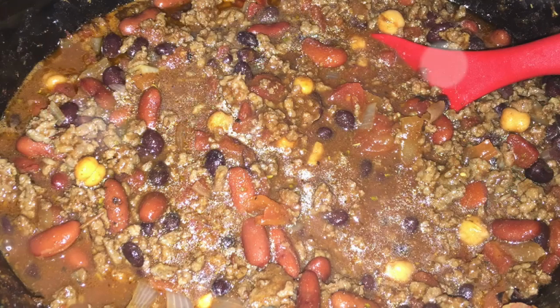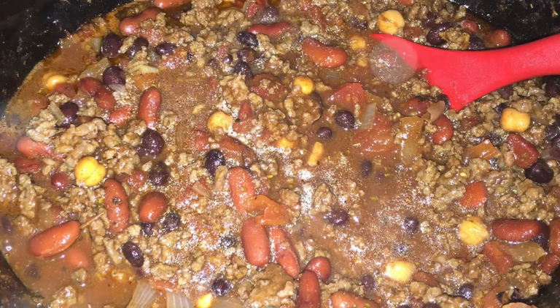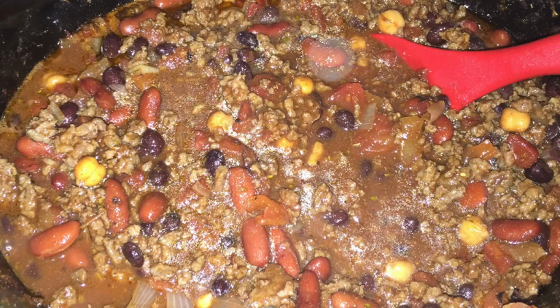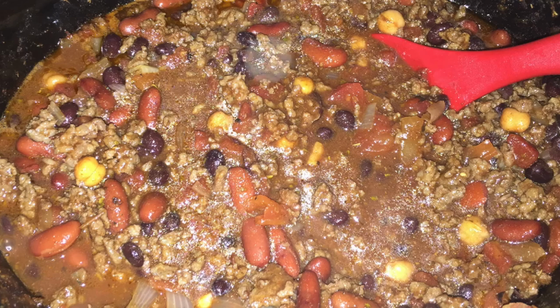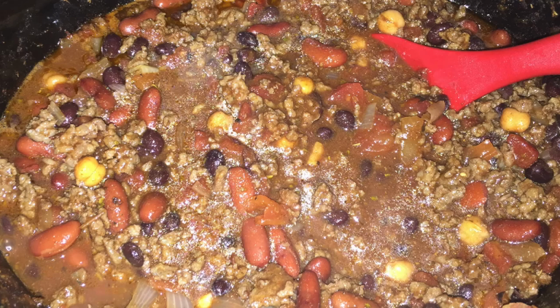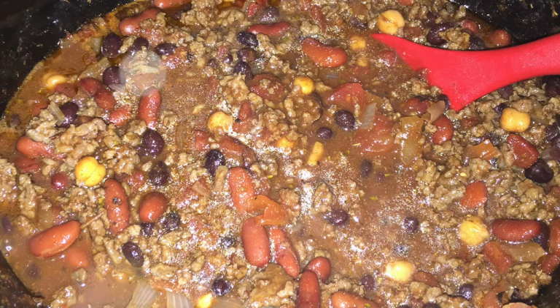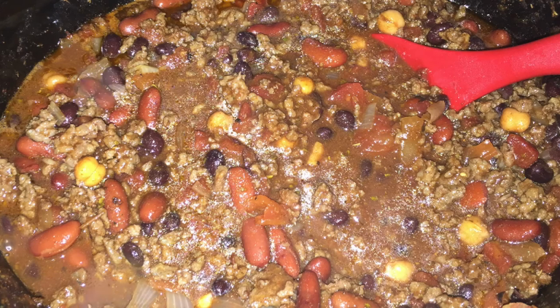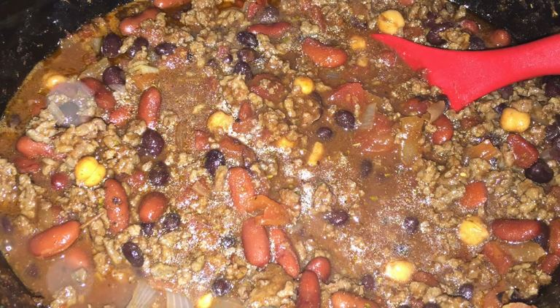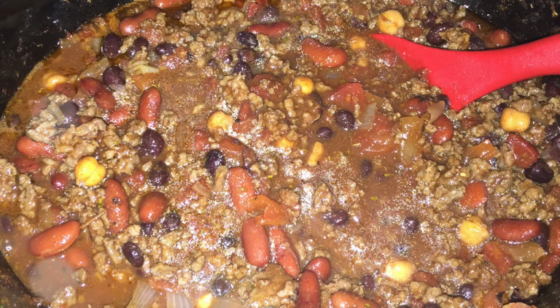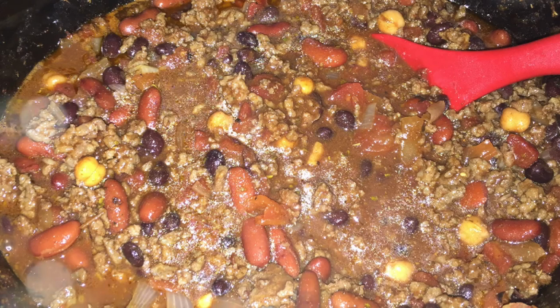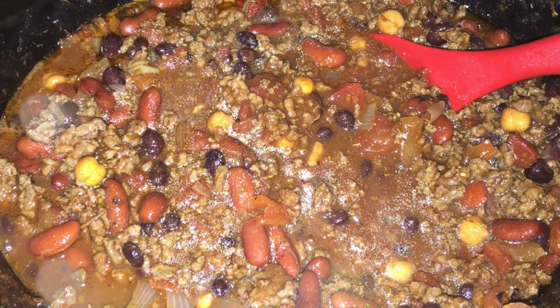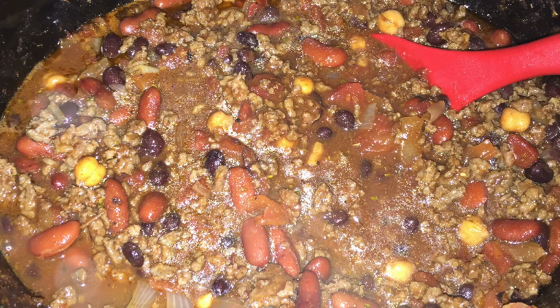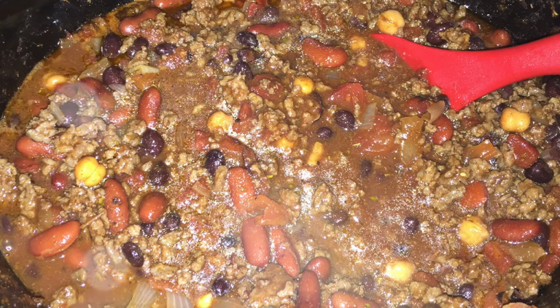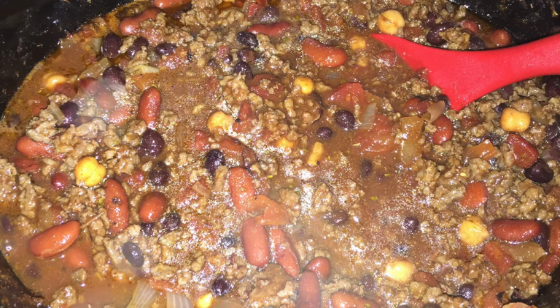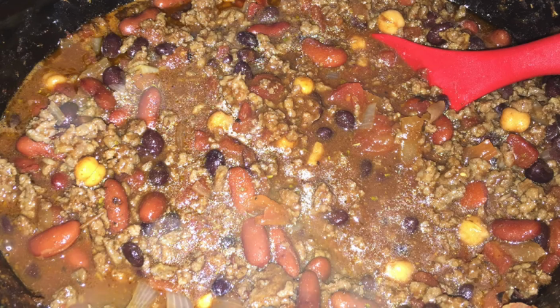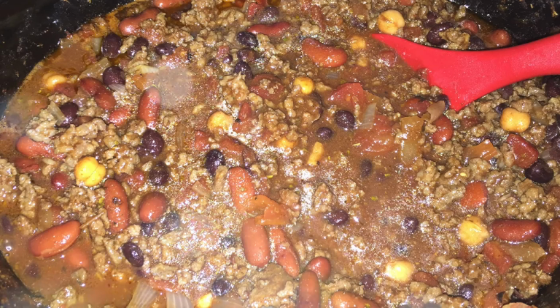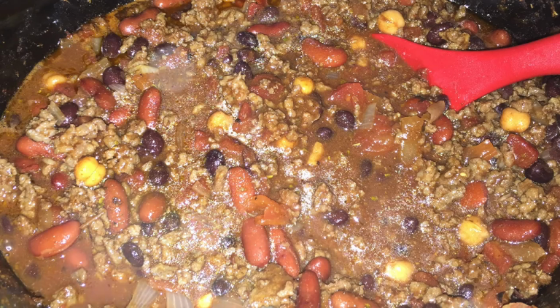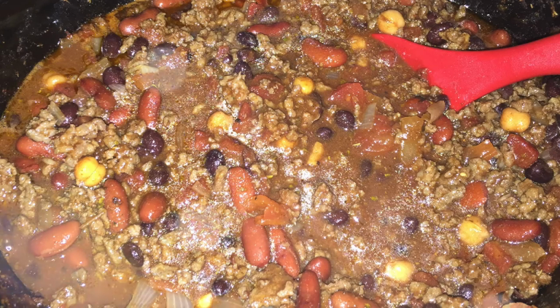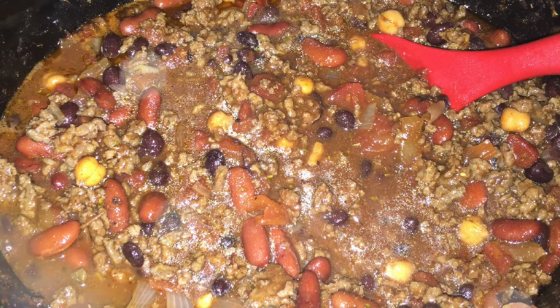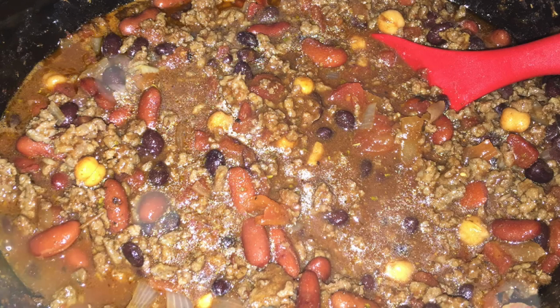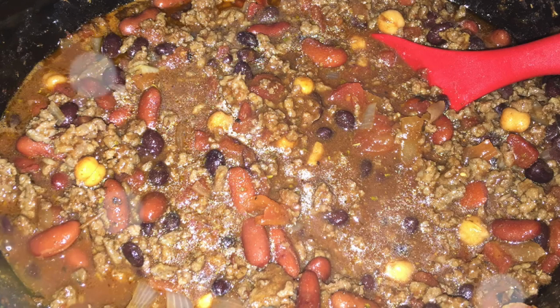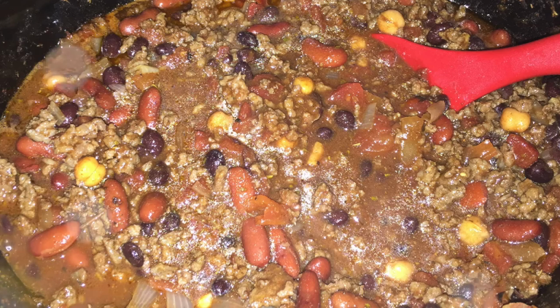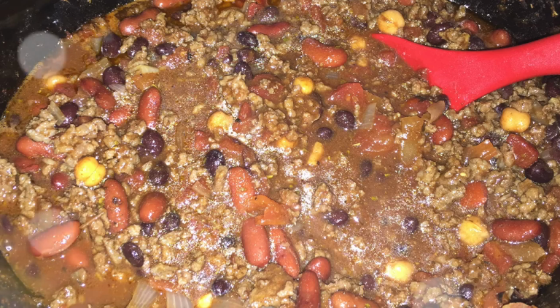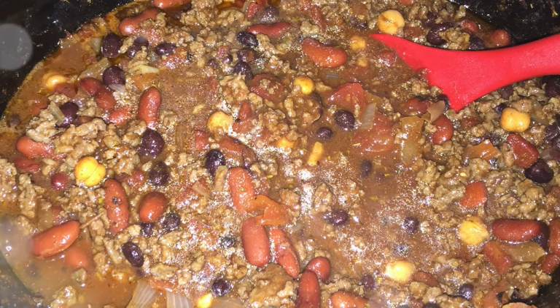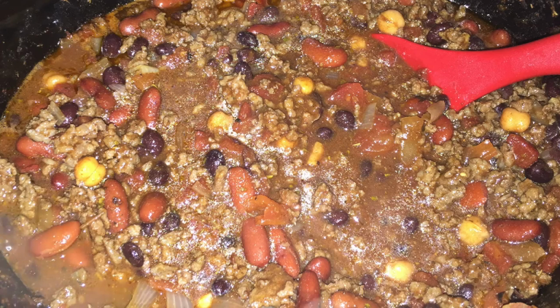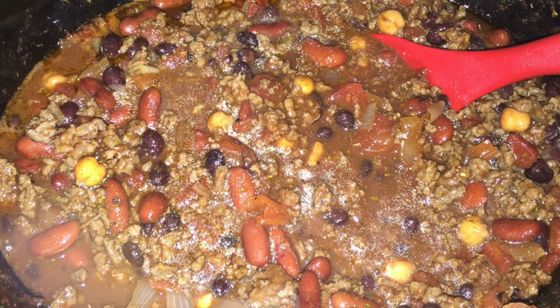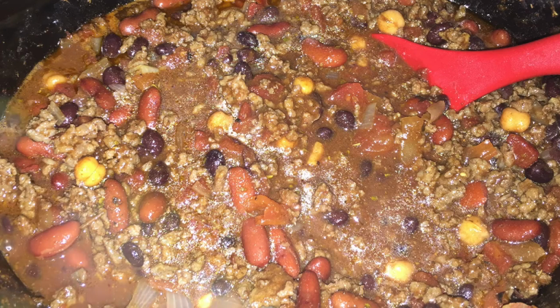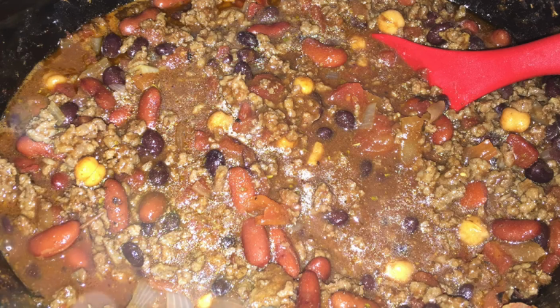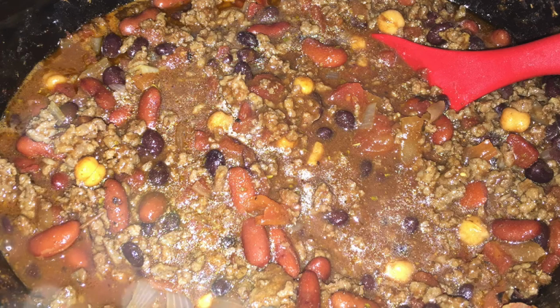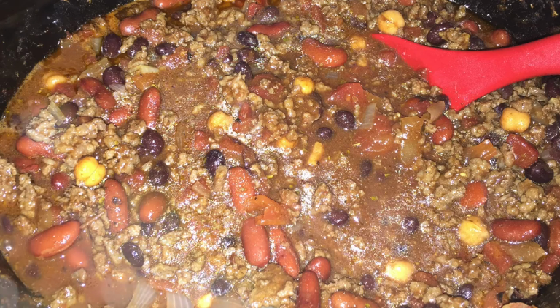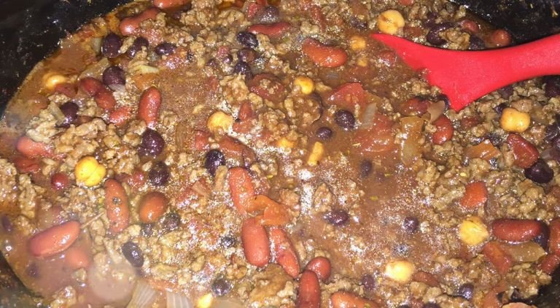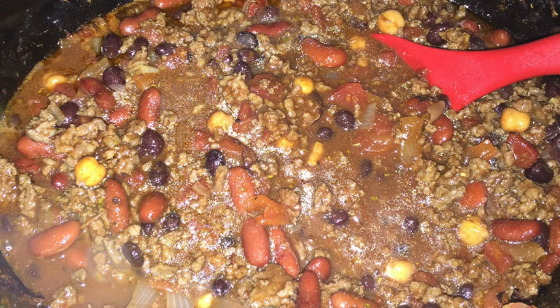Hey guys, today I wanted to share my chili recipe as well as a great substitution to the store-bought chili packets. I hope you guys enjoy.